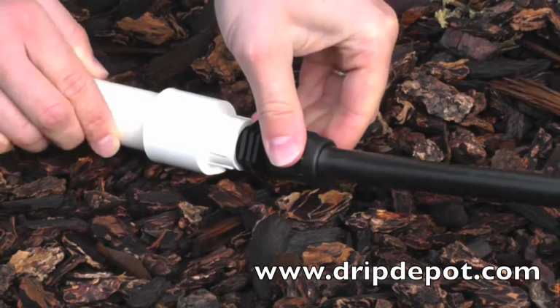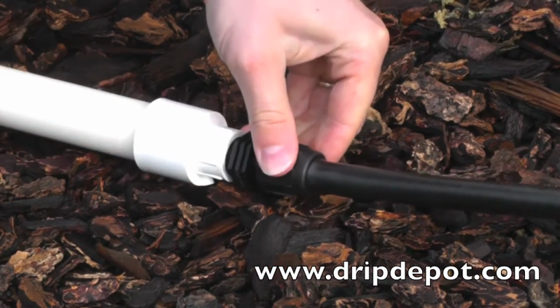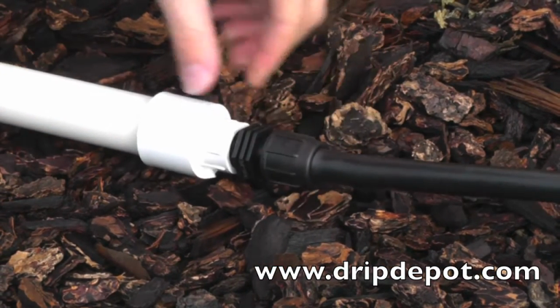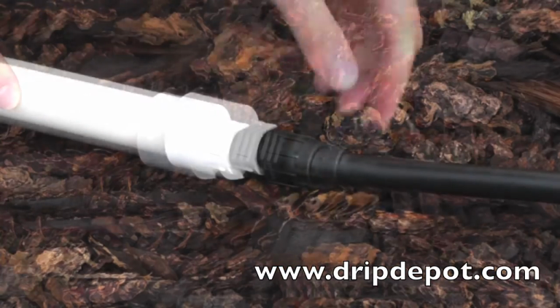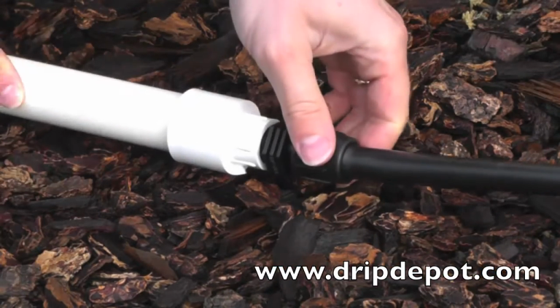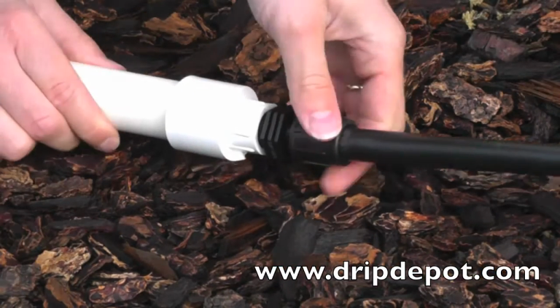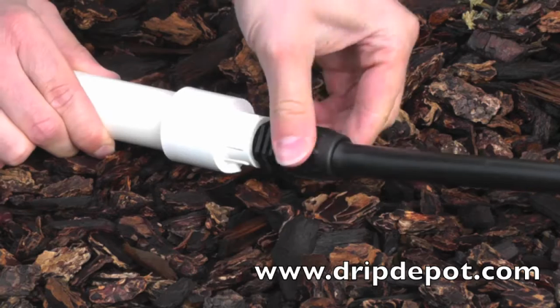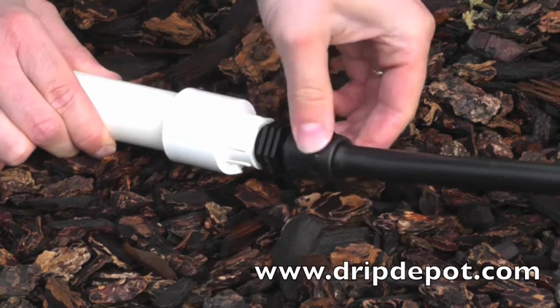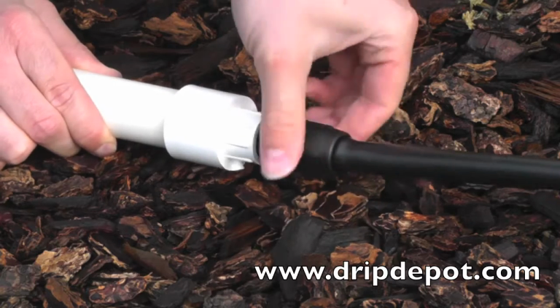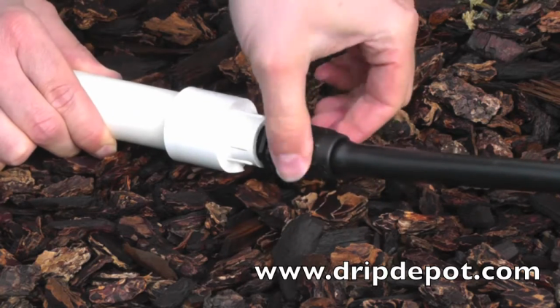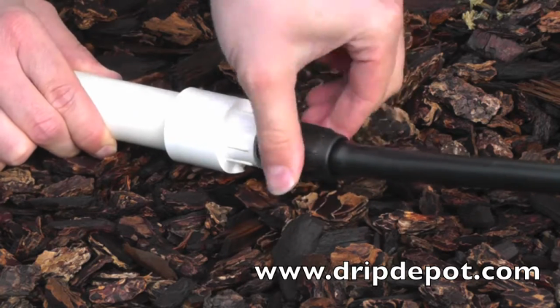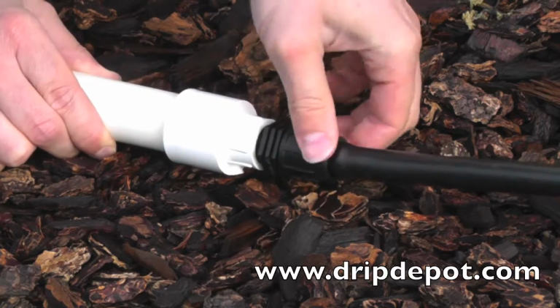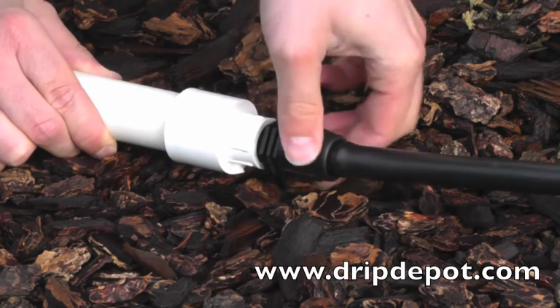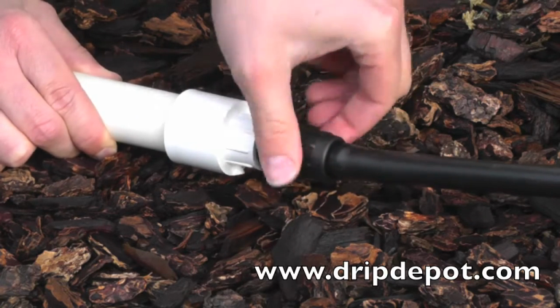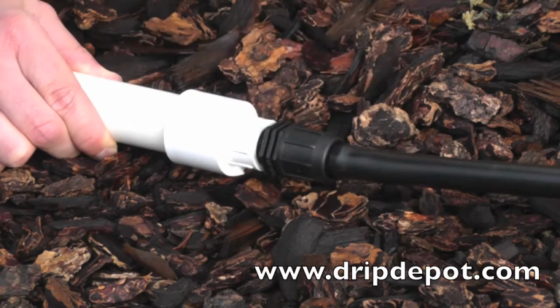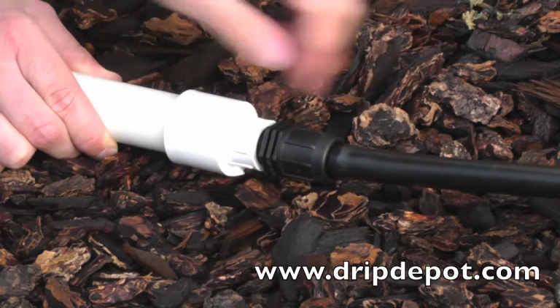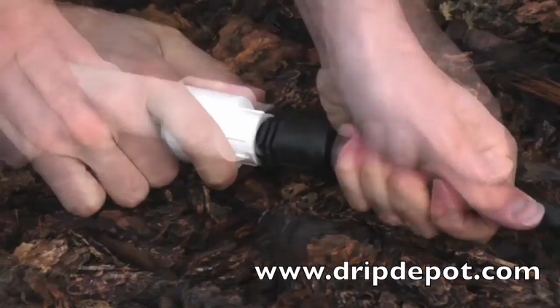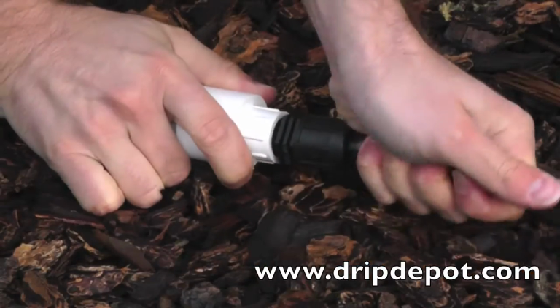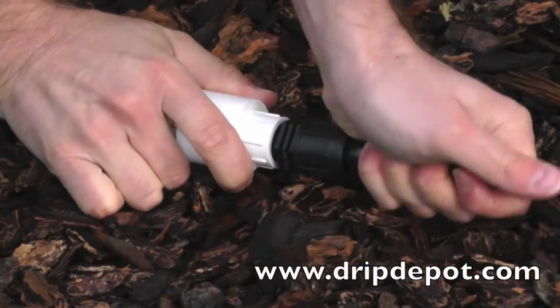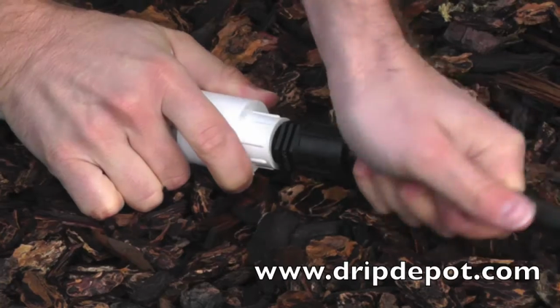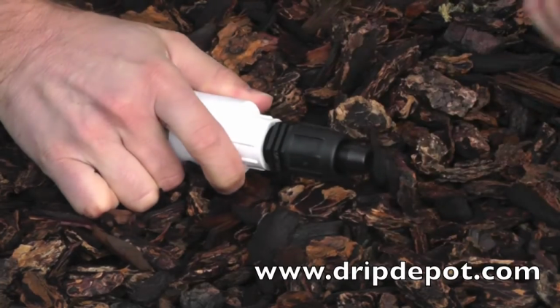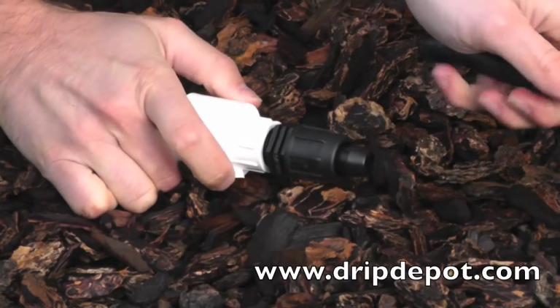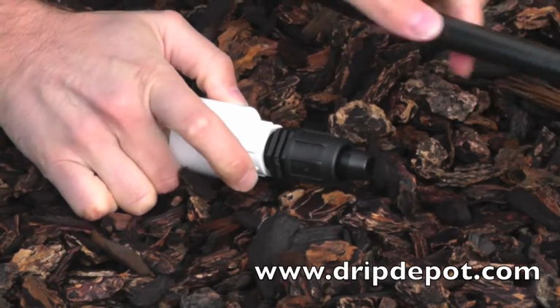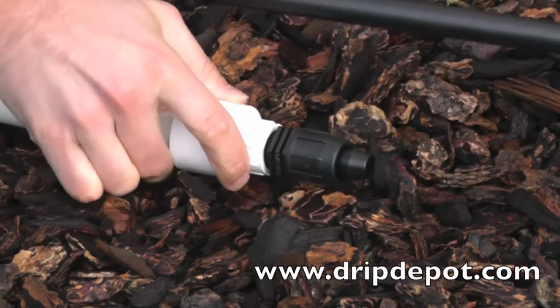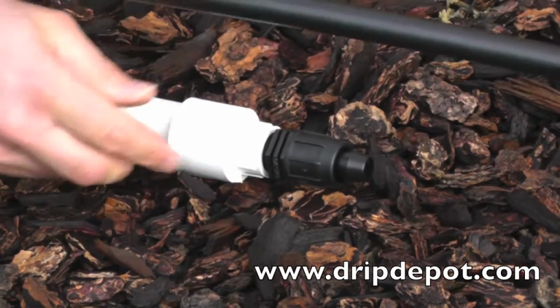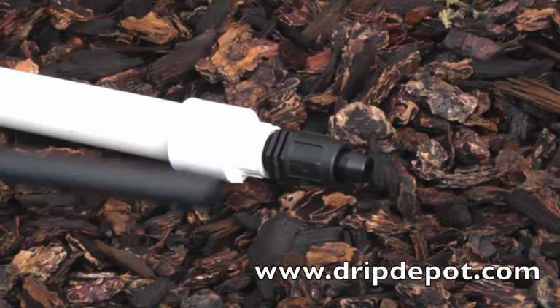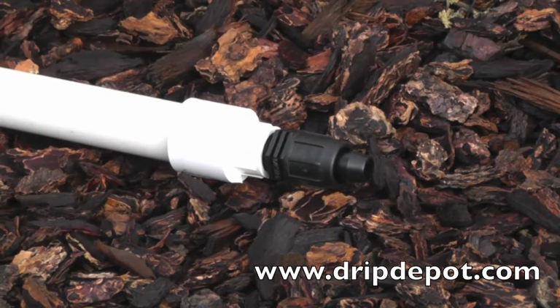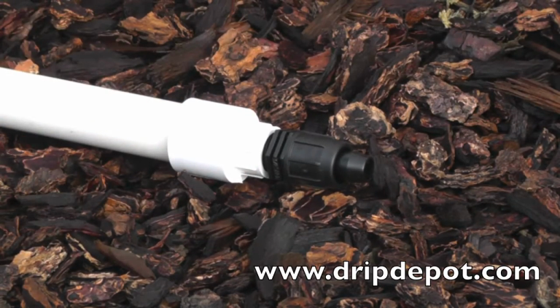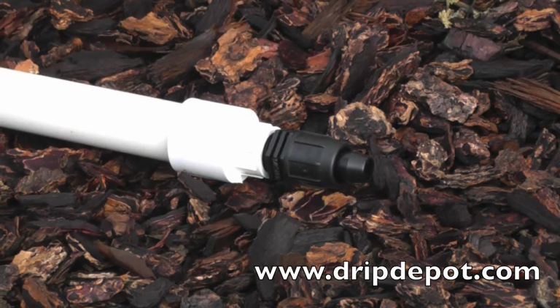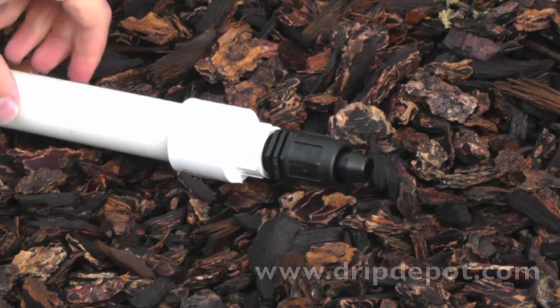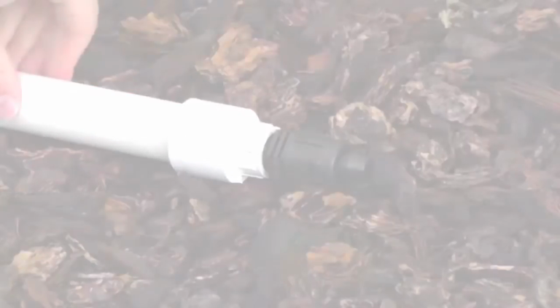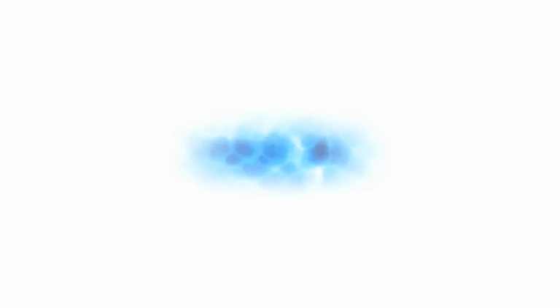To reuse a permalock fitting, rotate the locking nut backwards, then pull the tubing off of the barb — sometimes wiggling back and forth helps. Once the tubing is removed, the fitting is ready to be reused.